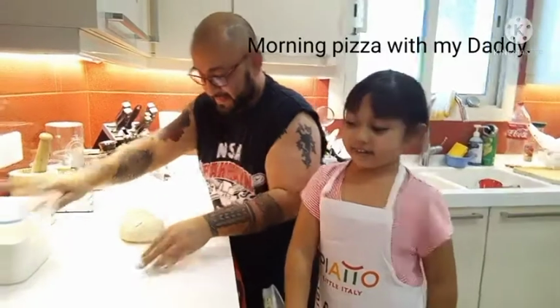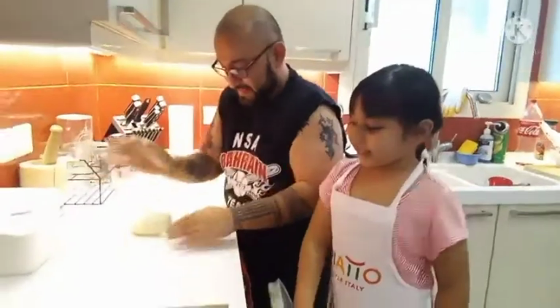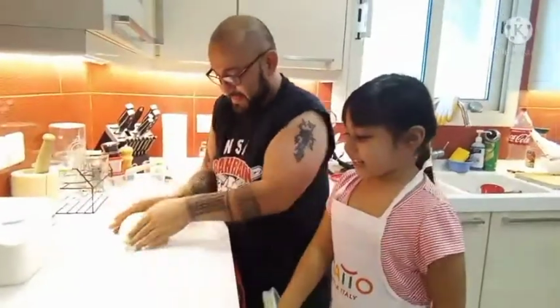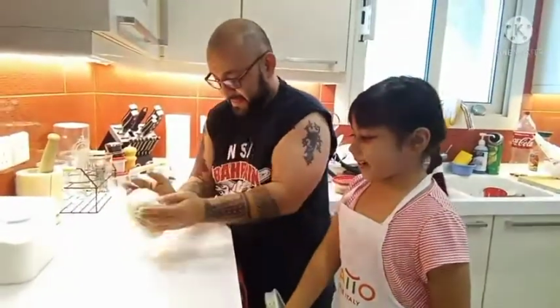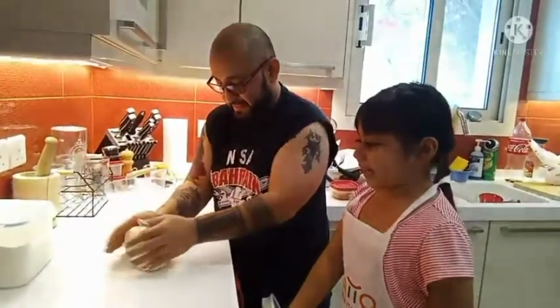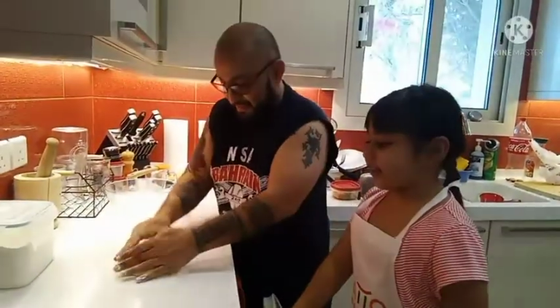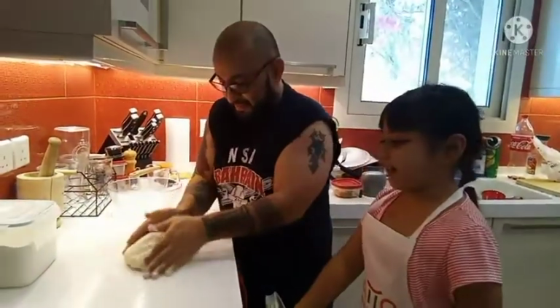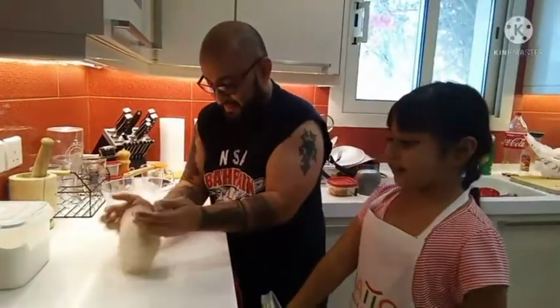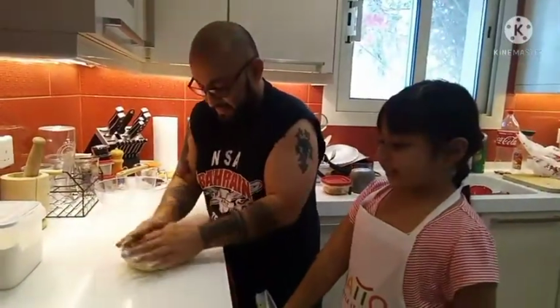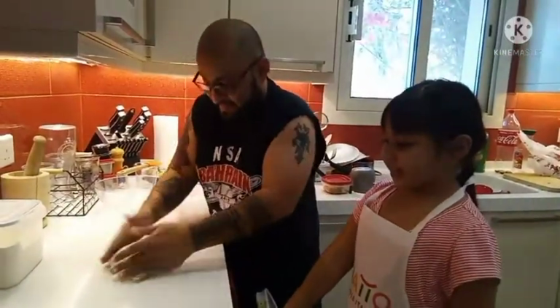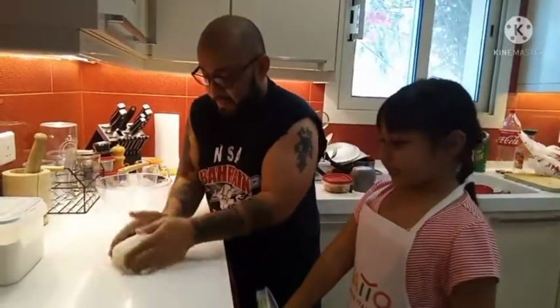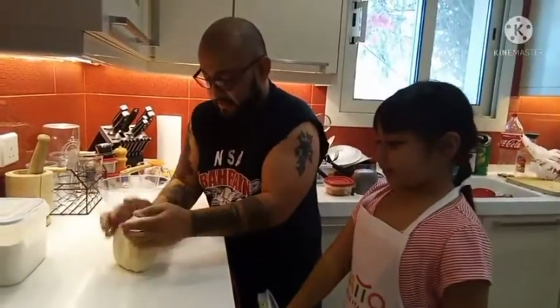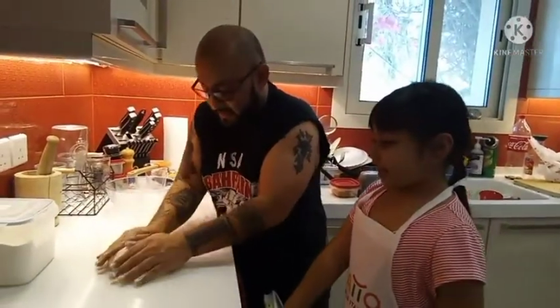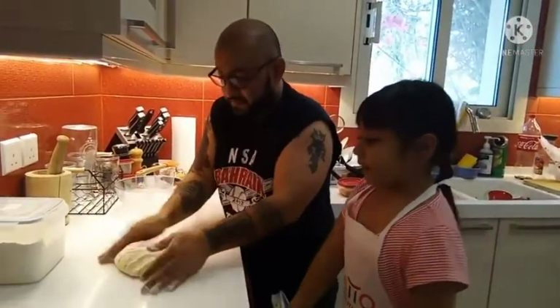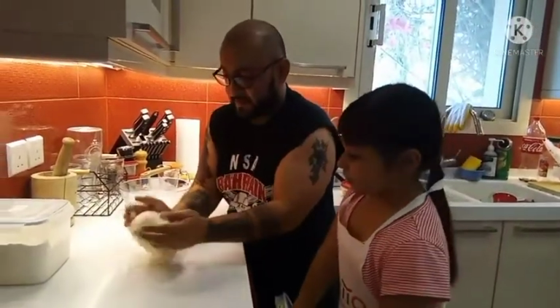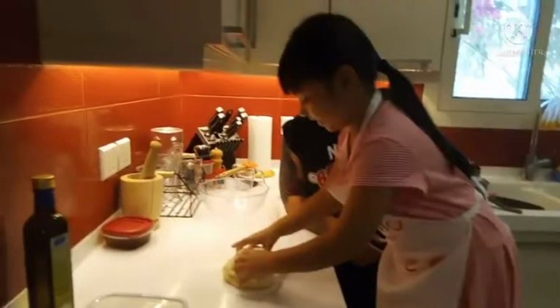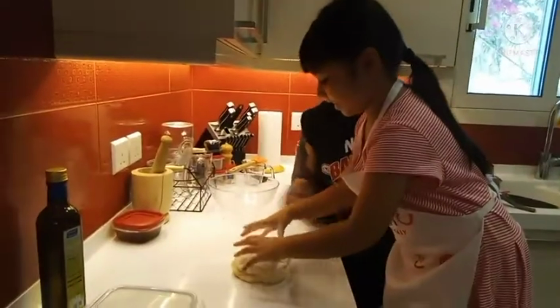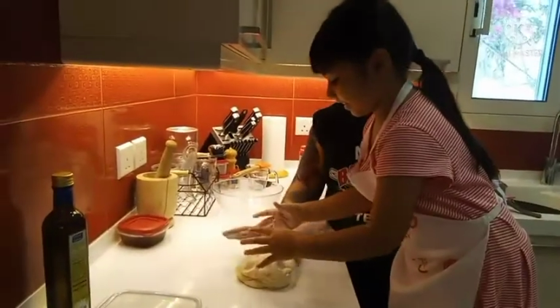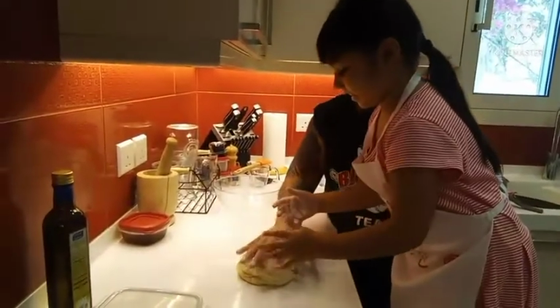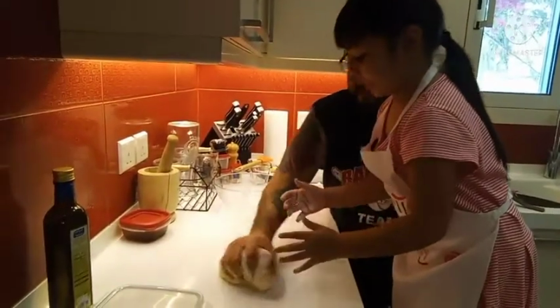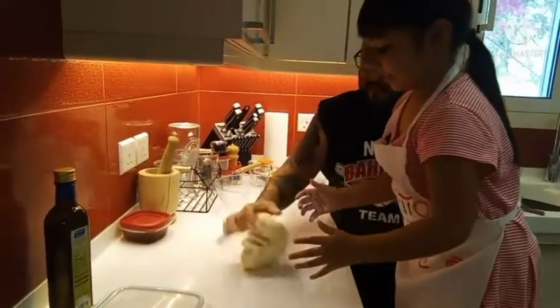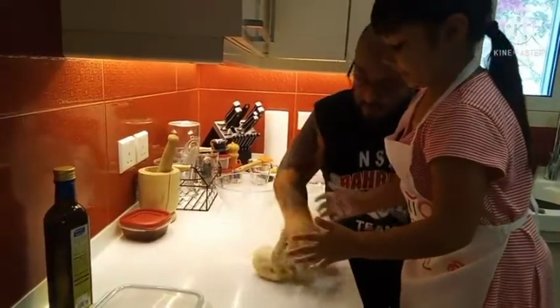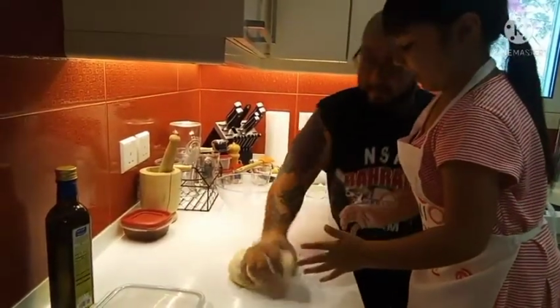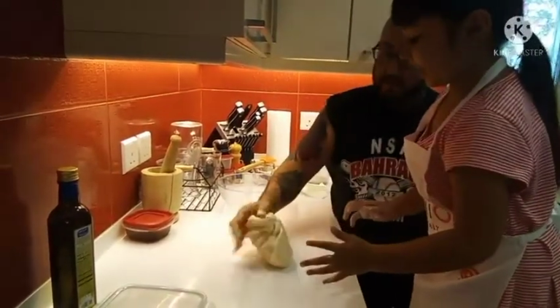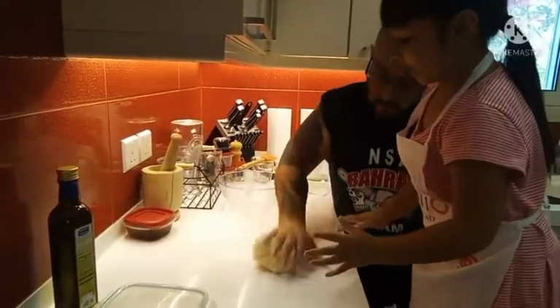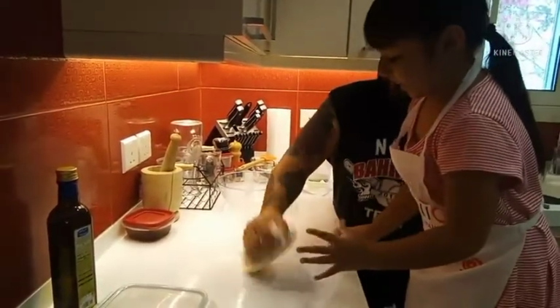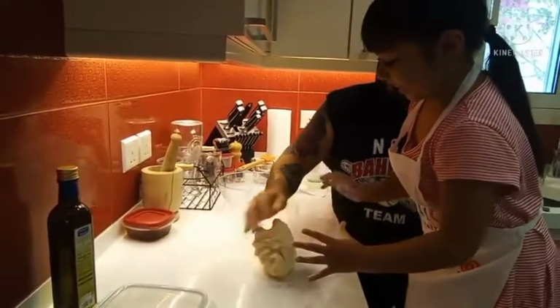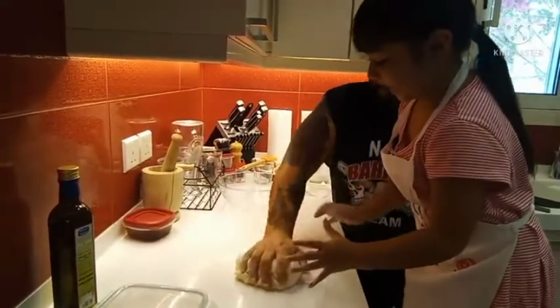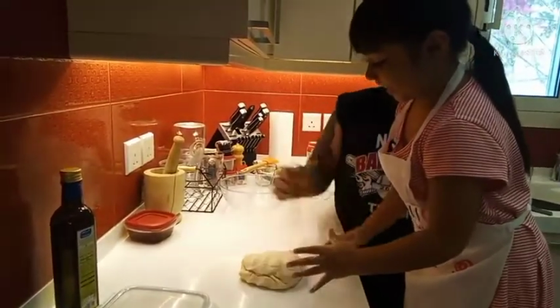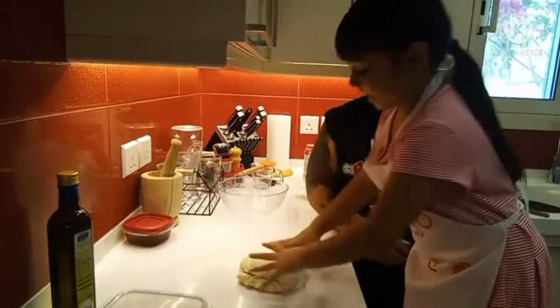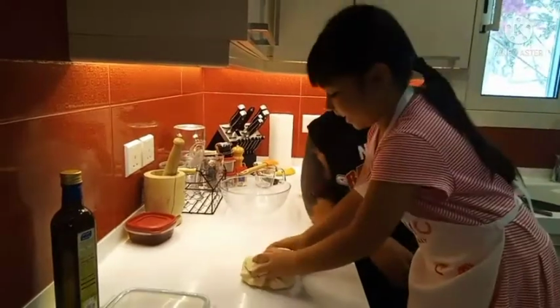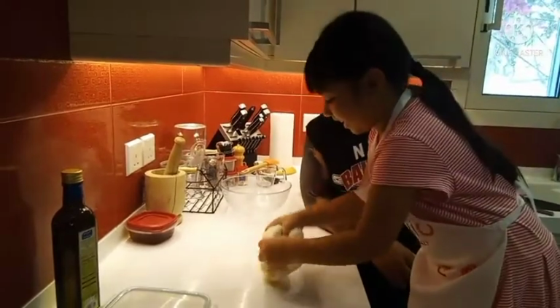So daddy is already making the dough. Look, do it like this. Don't make it soft, make it hard.